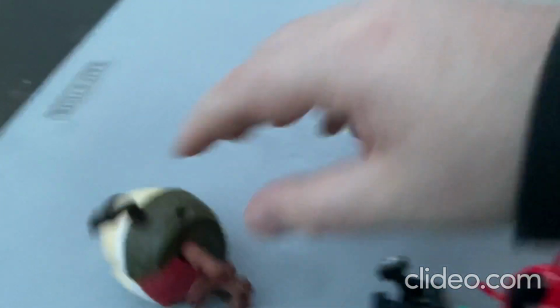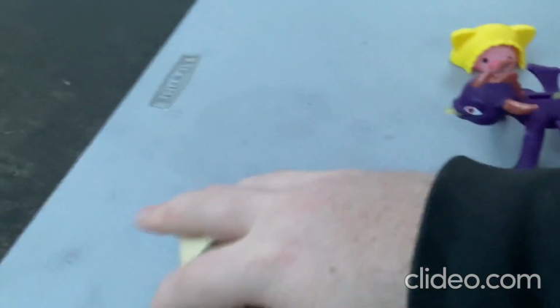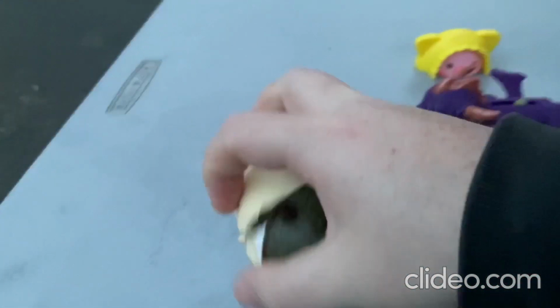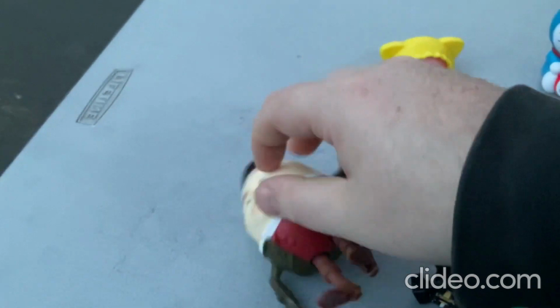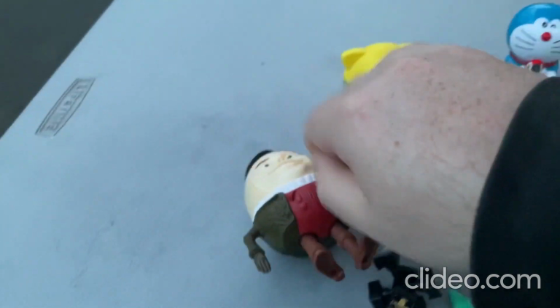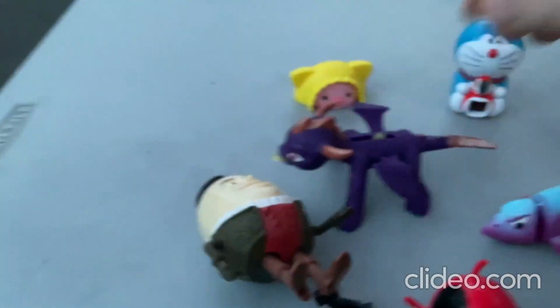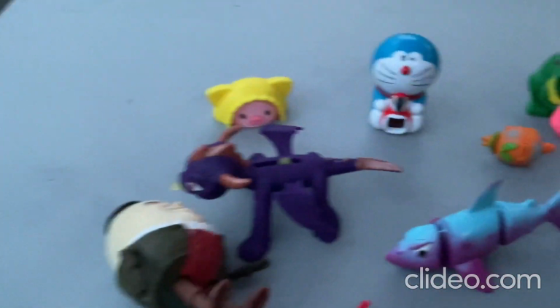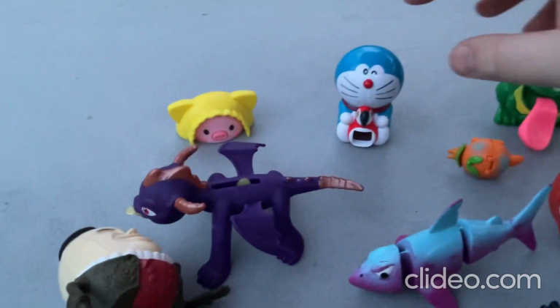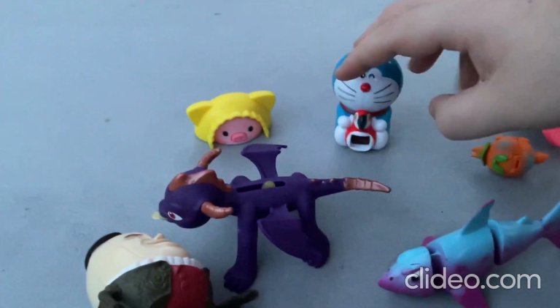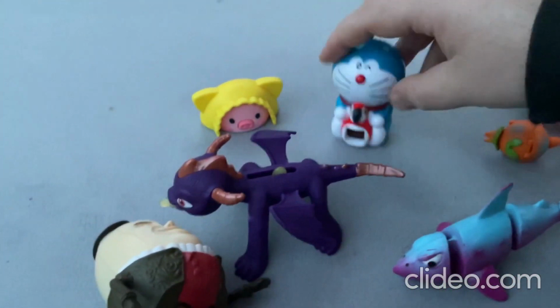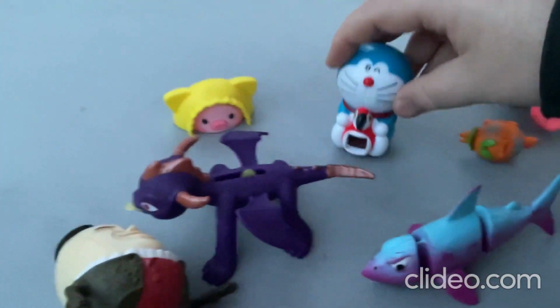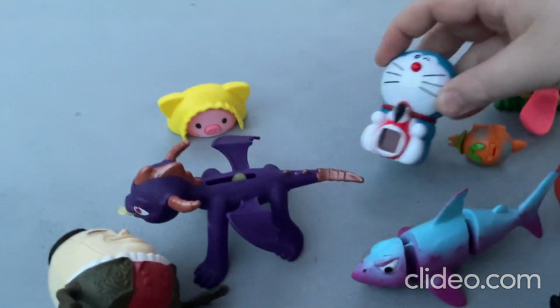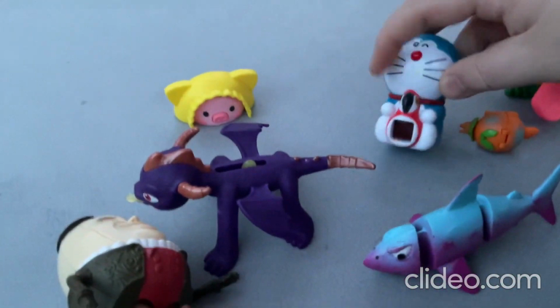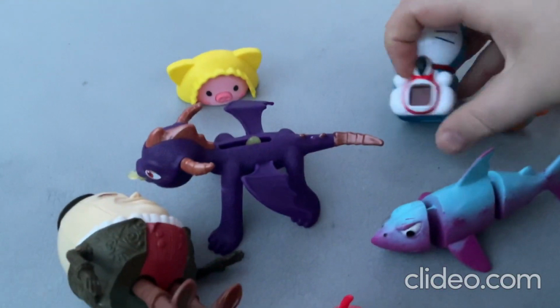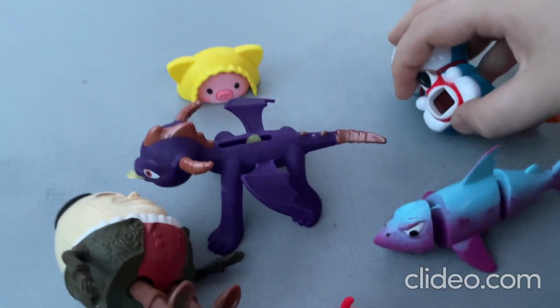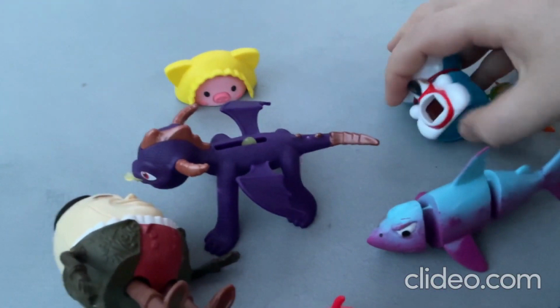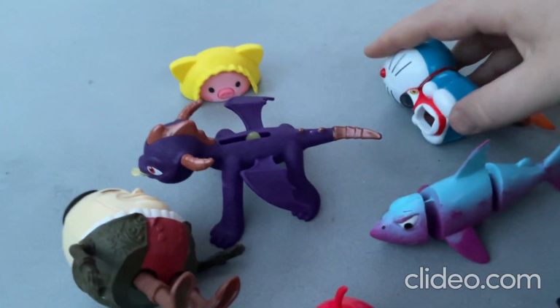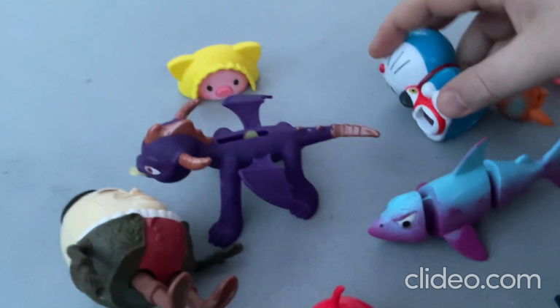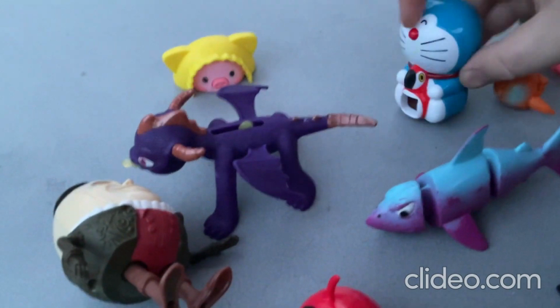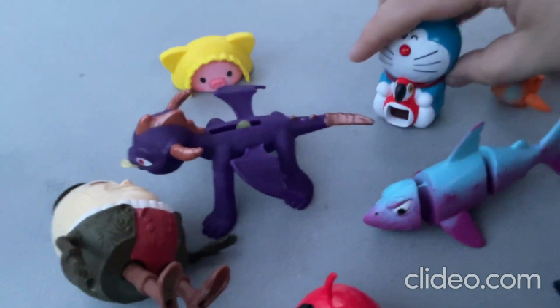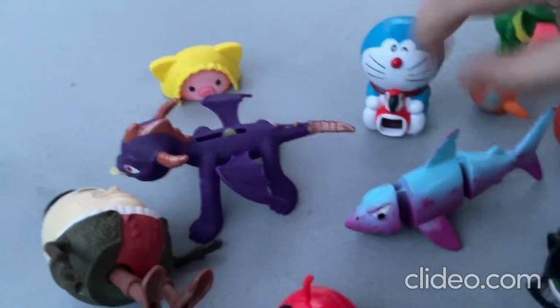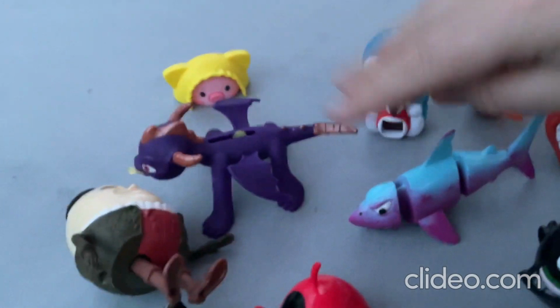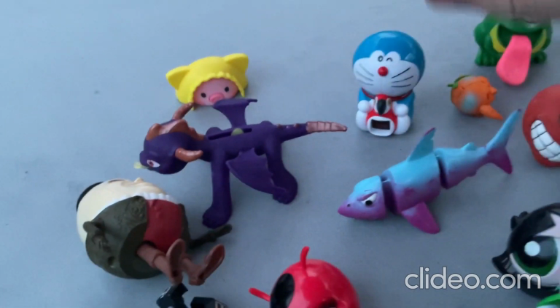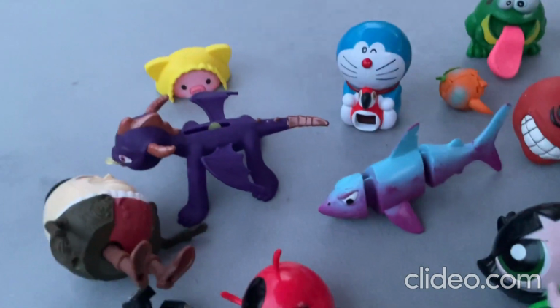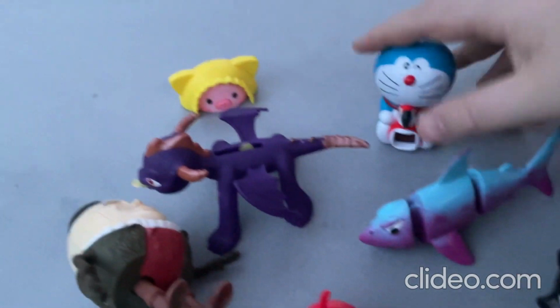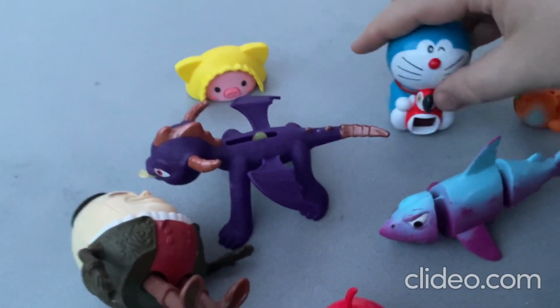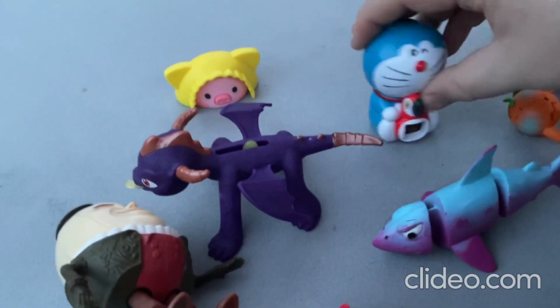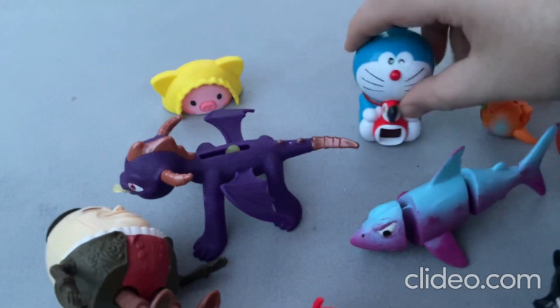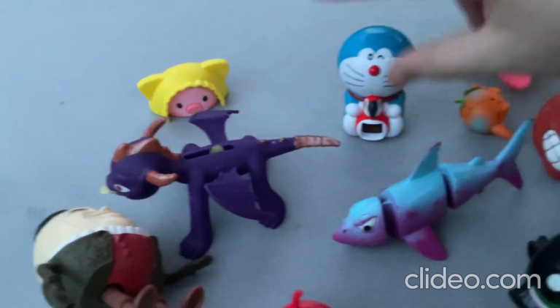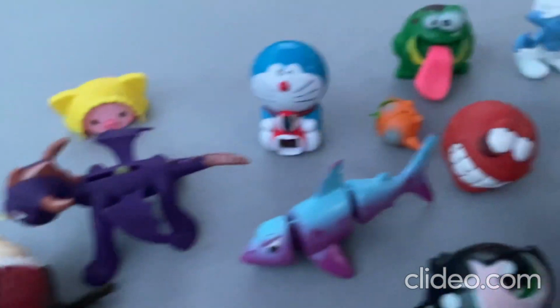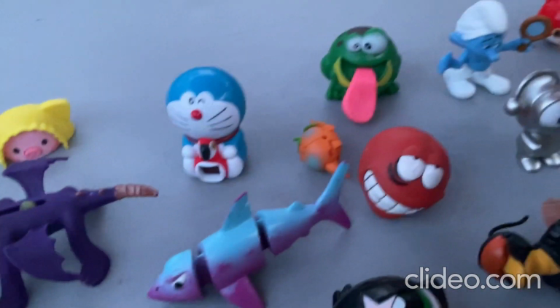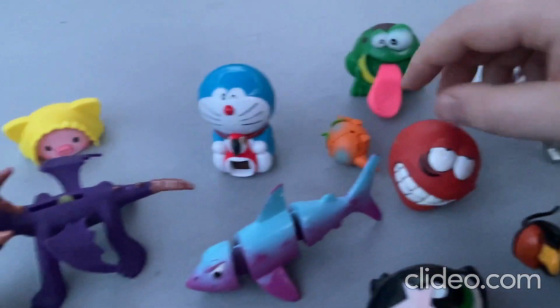So there's those ones. There's a Doraemon toy — you put a picture in there and it projects the picture, I think is what that toy does. It's really cool and really neat.